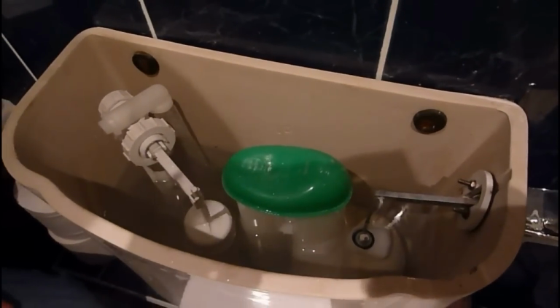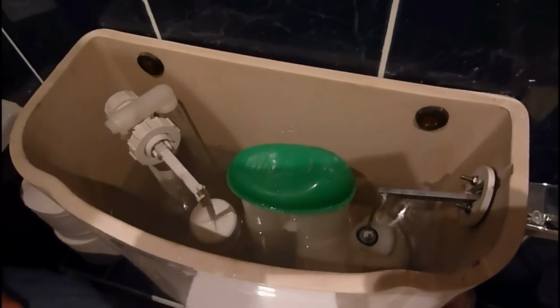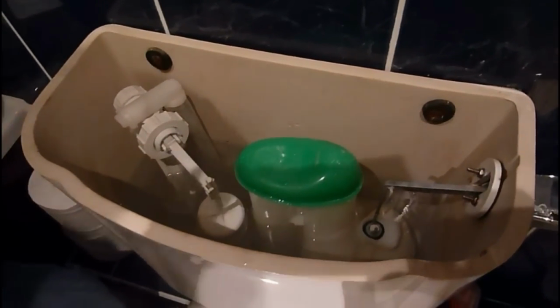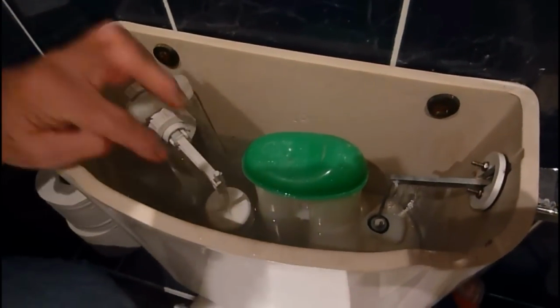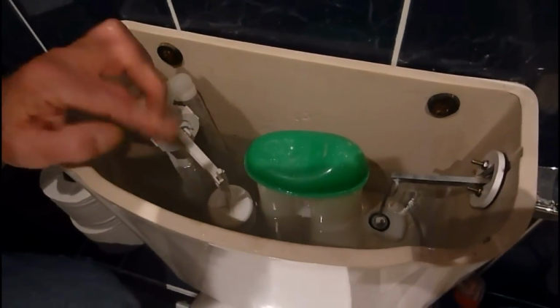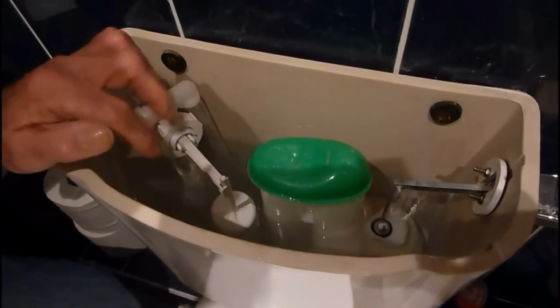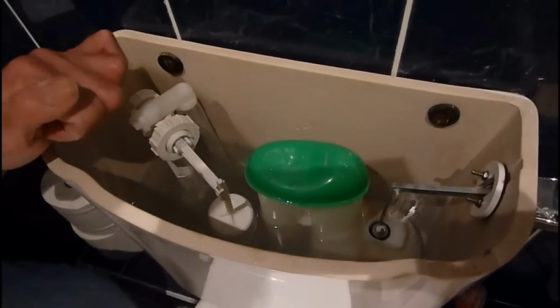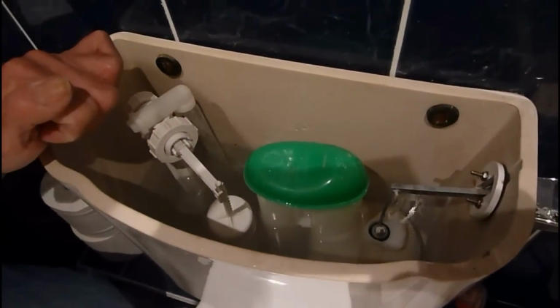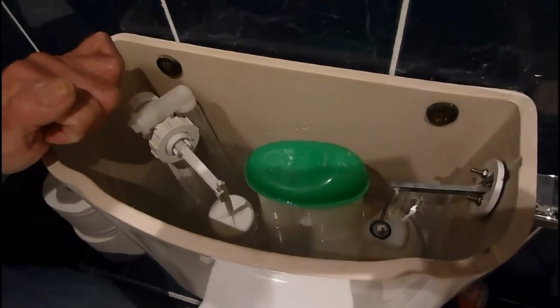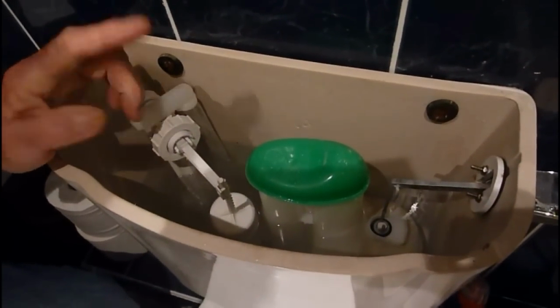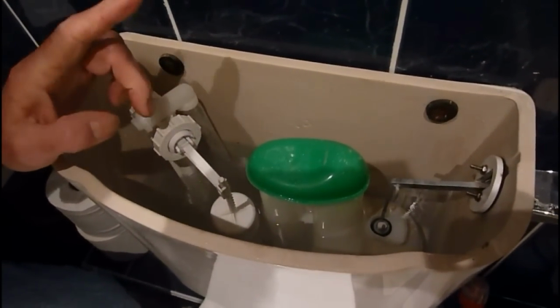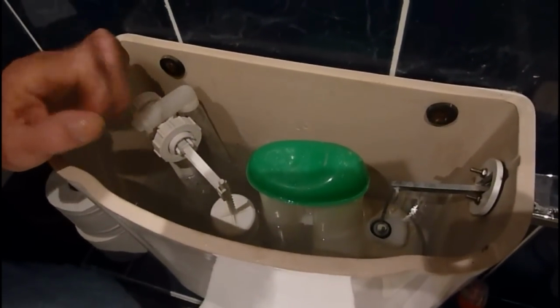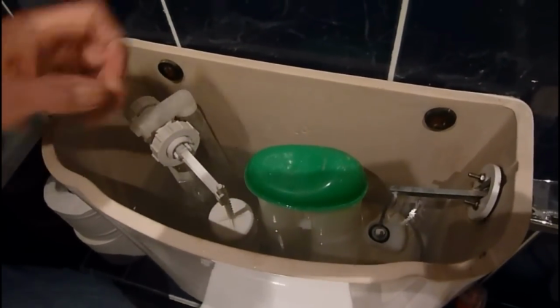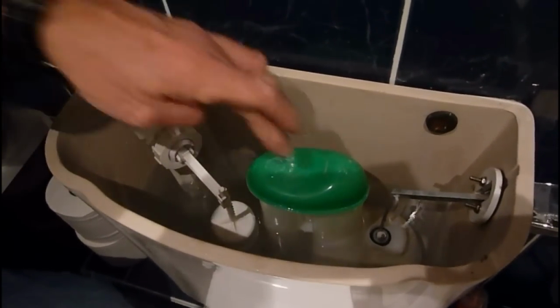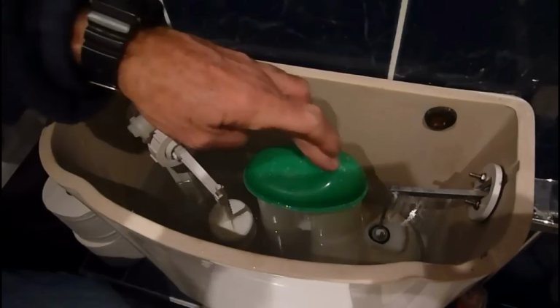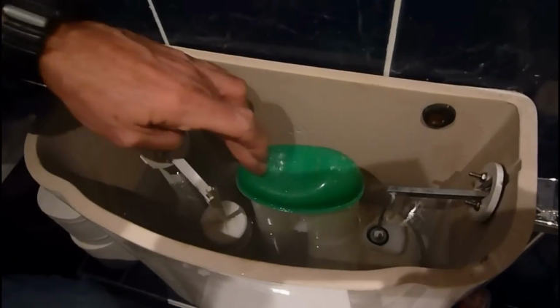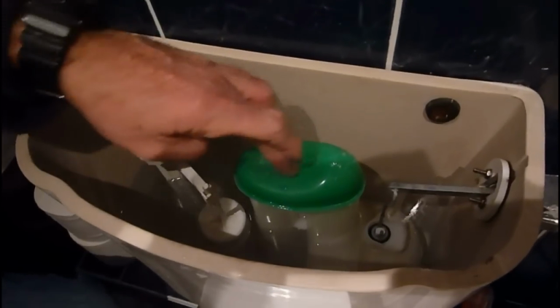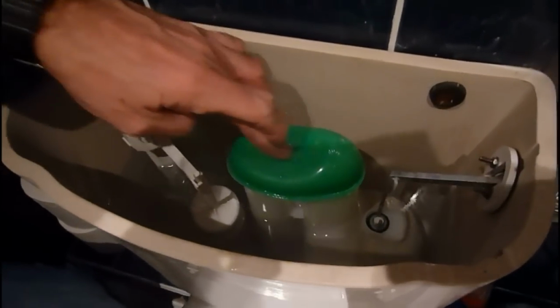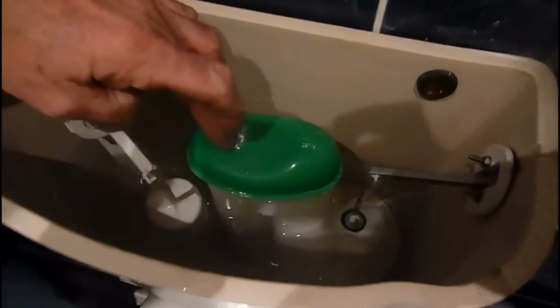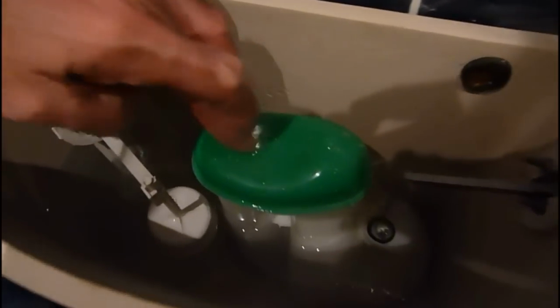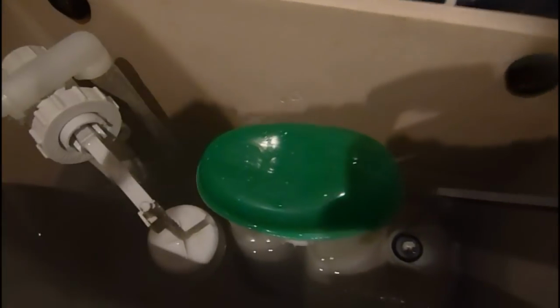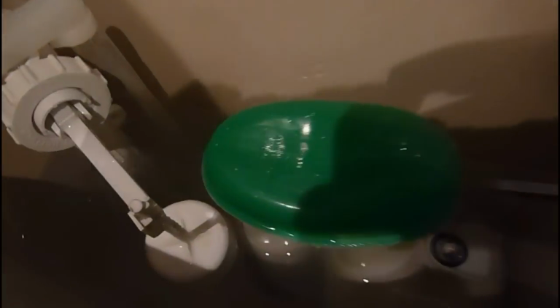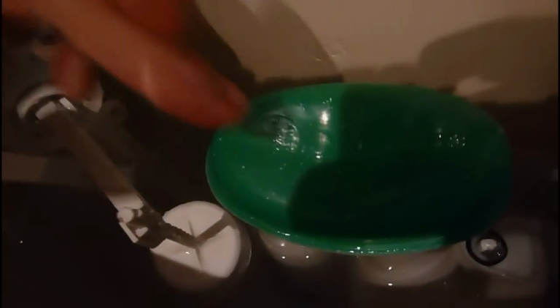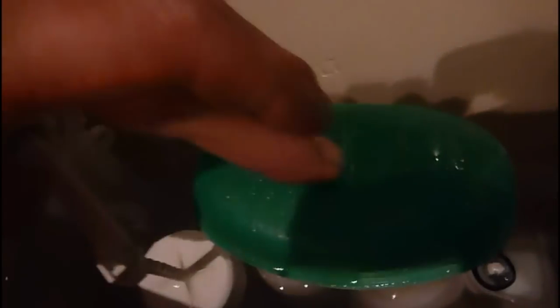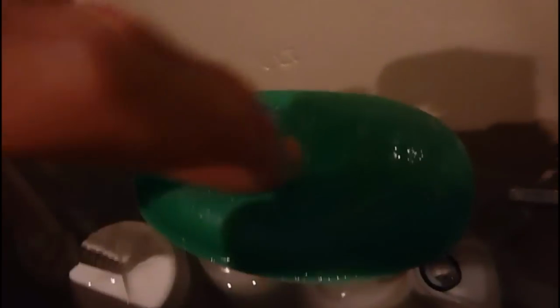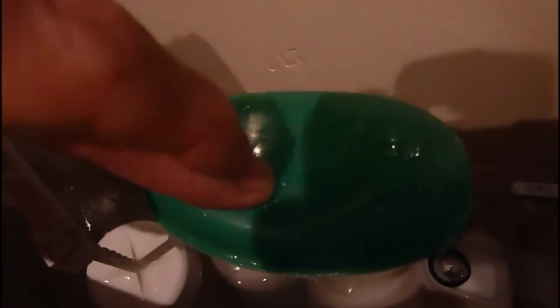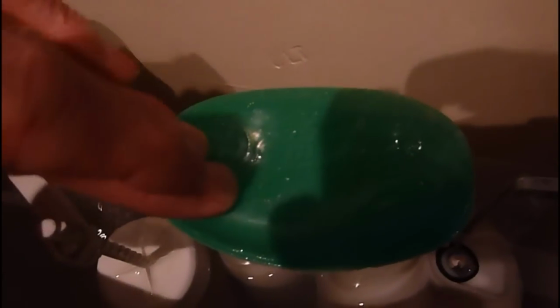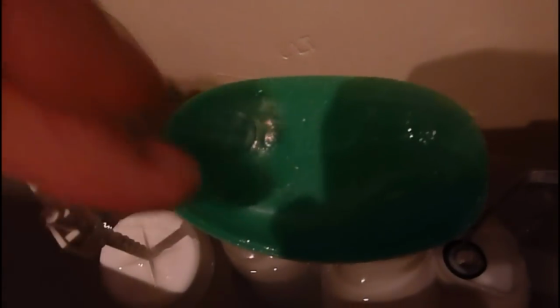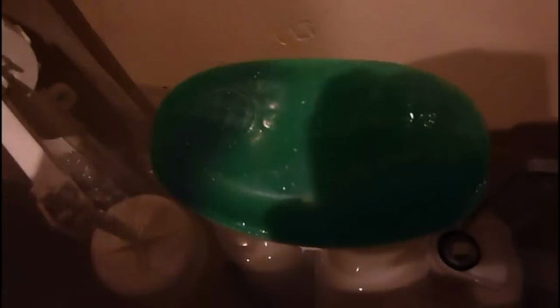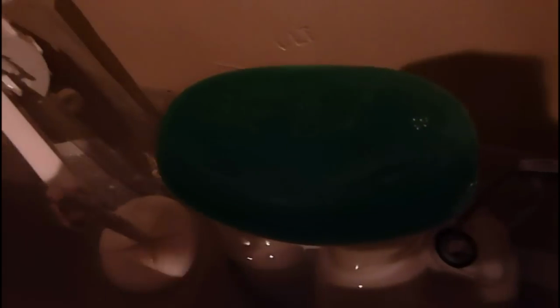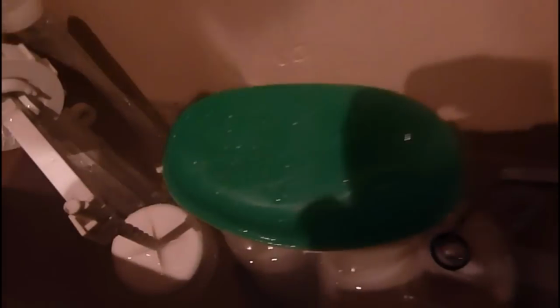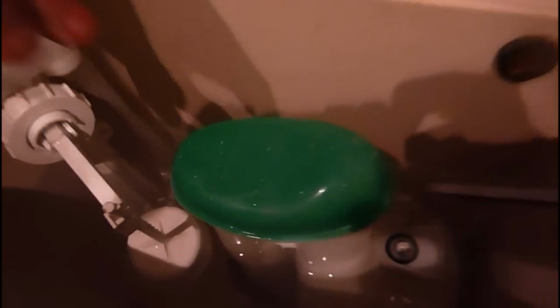That's the main thing — I'll show you how to adjust that very easily. But there is one other thing with this system. This has got a standard siphon in it, and with these particular siphons, you want to come back from it a bit.